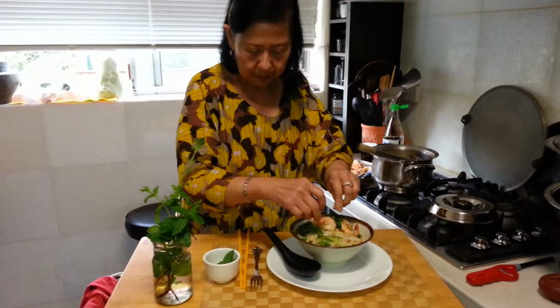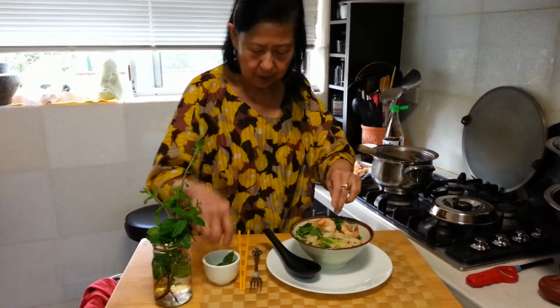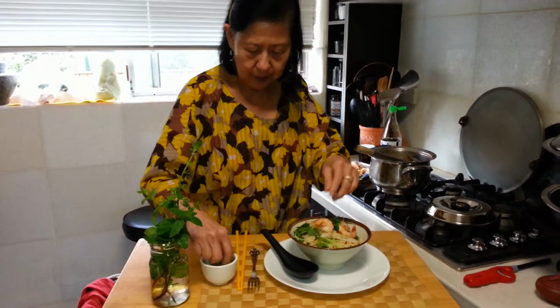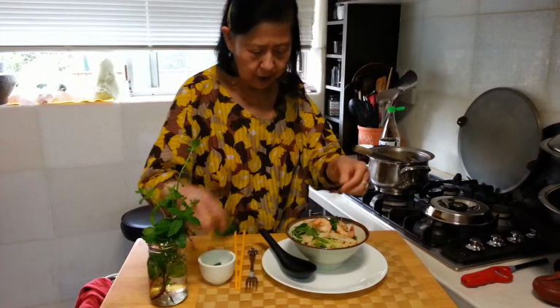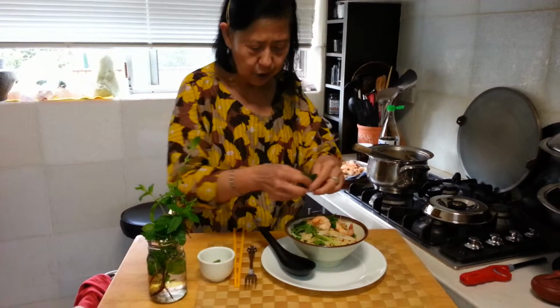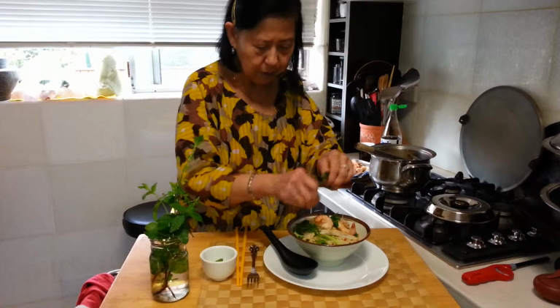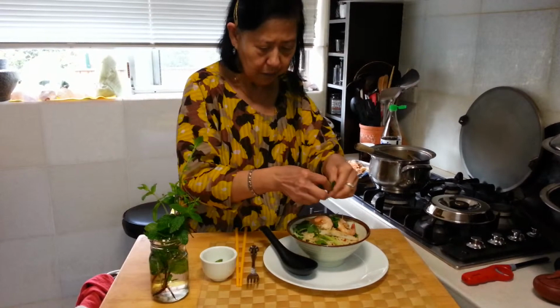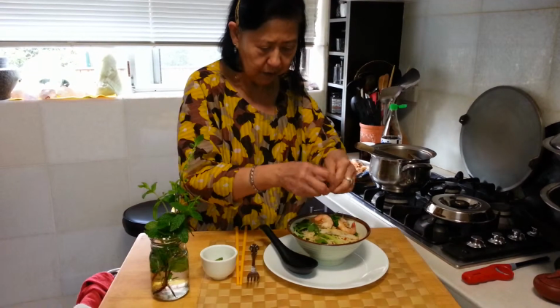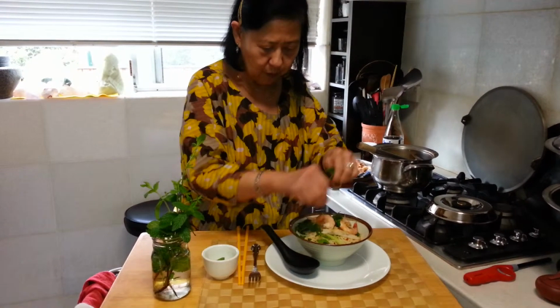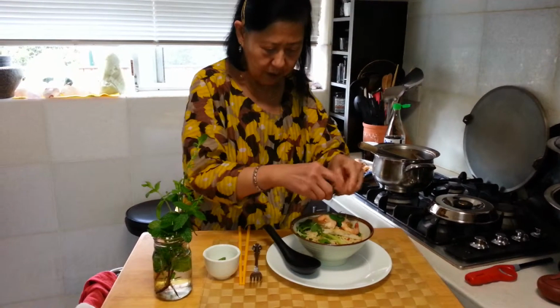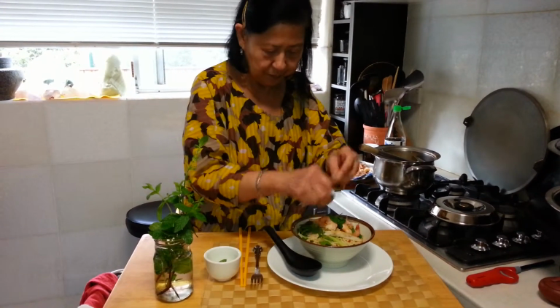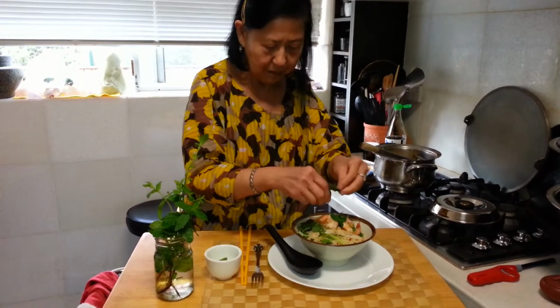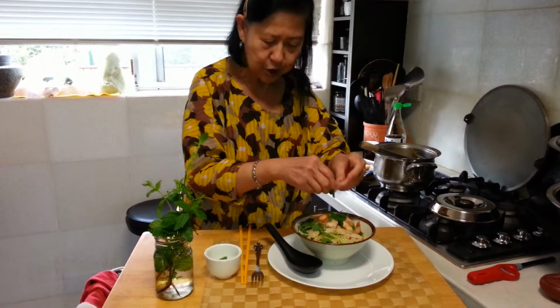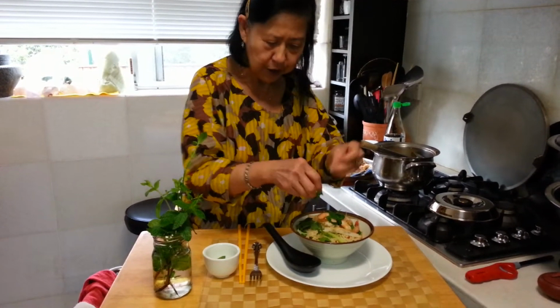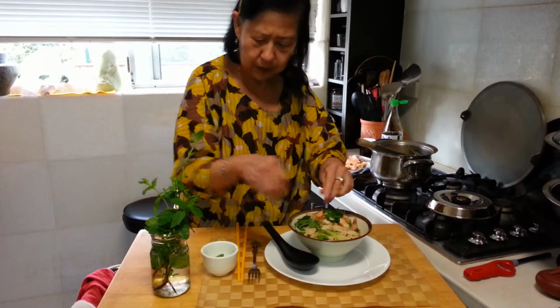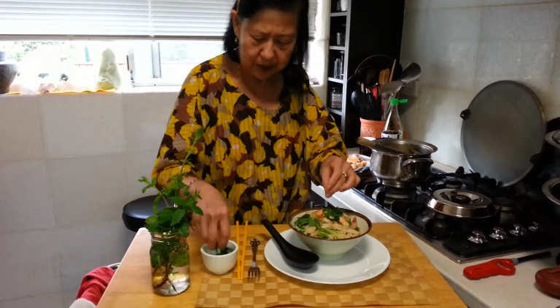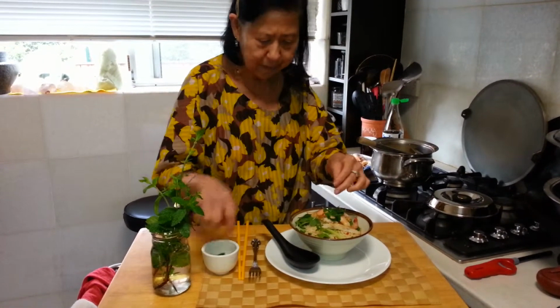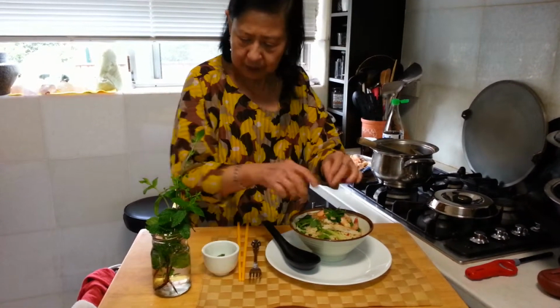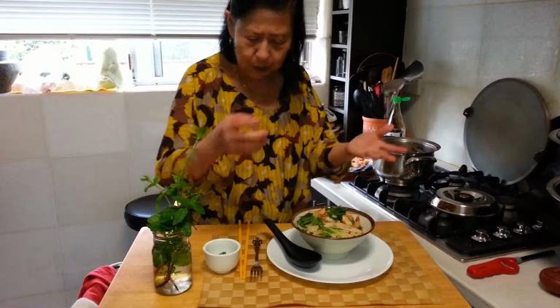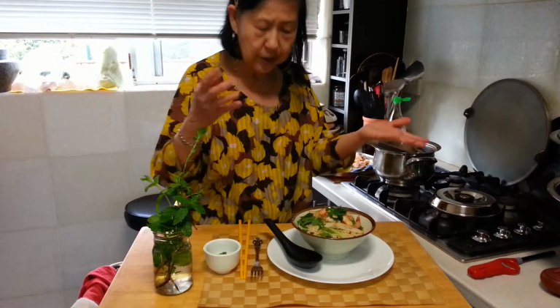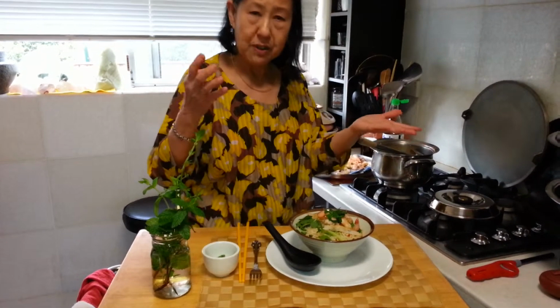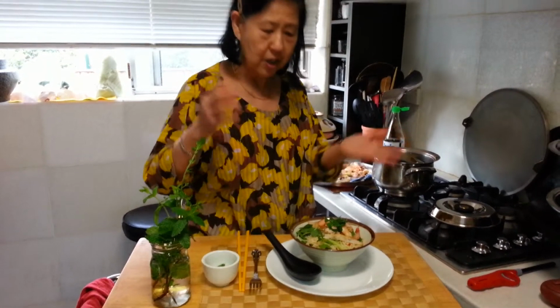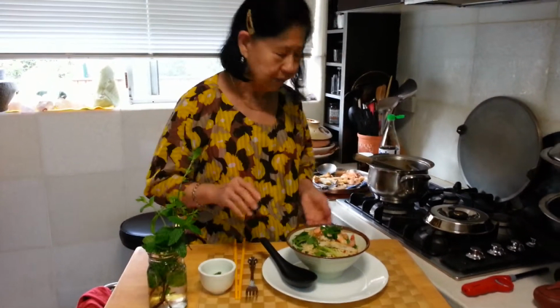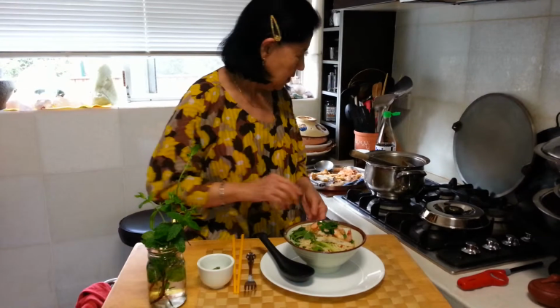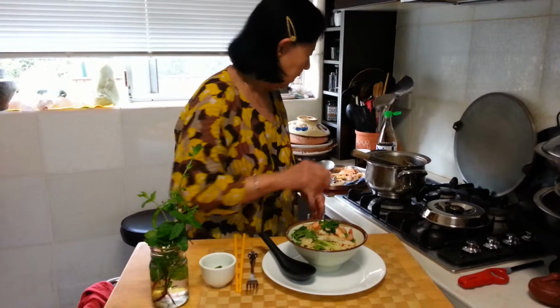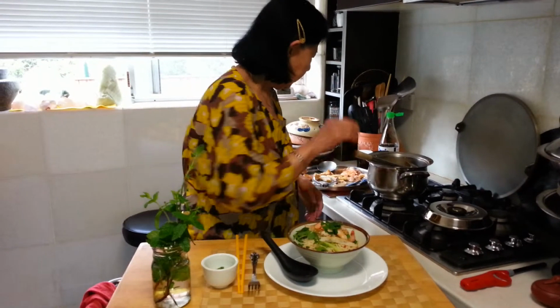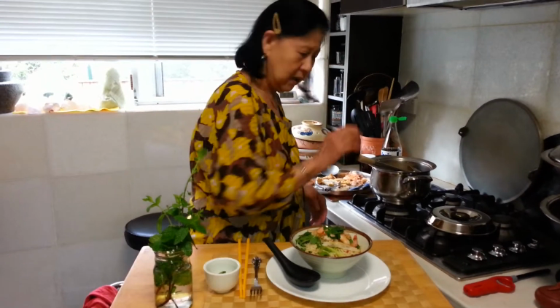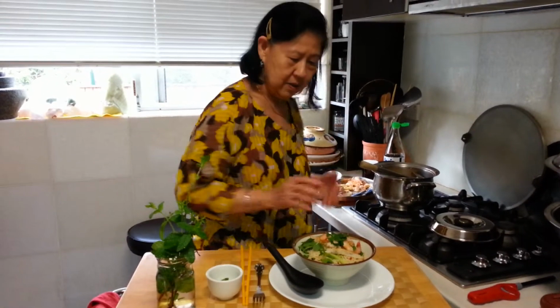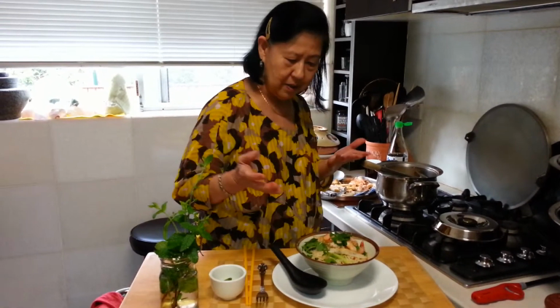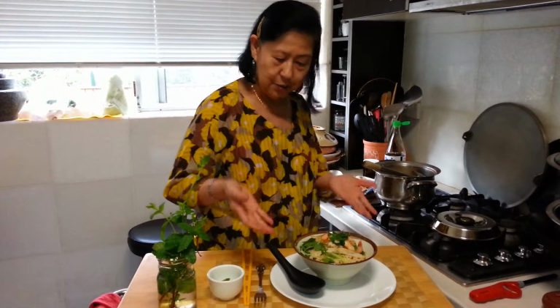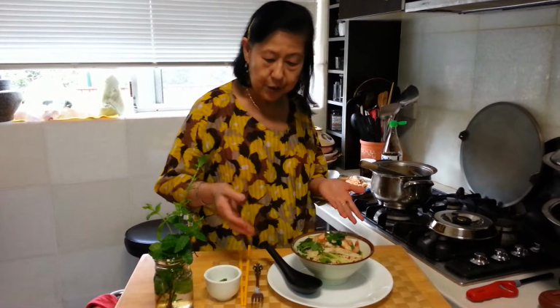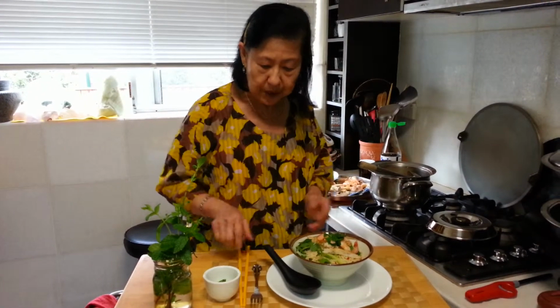And if you like, you can scoop some gravy over. I'm just showing you a quick step. And it's ready to eat.